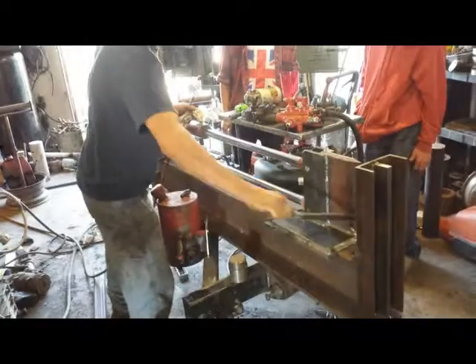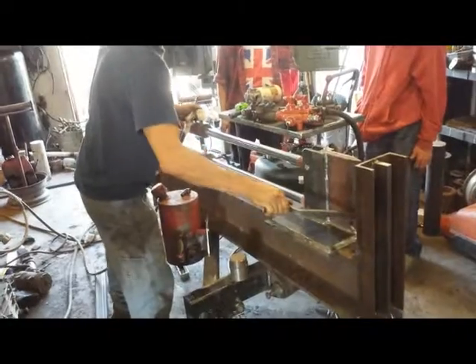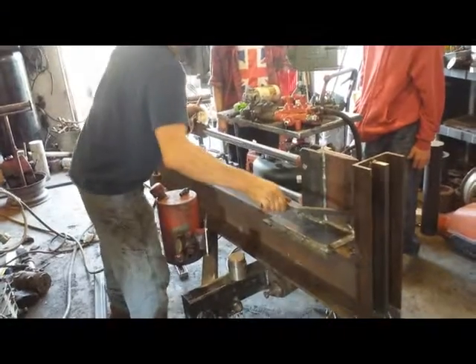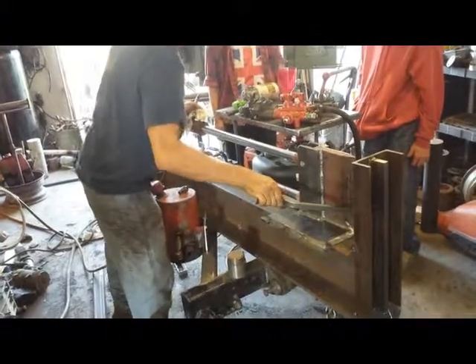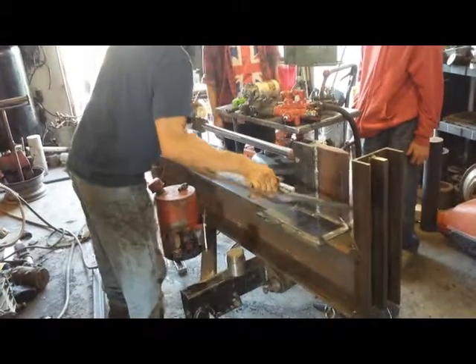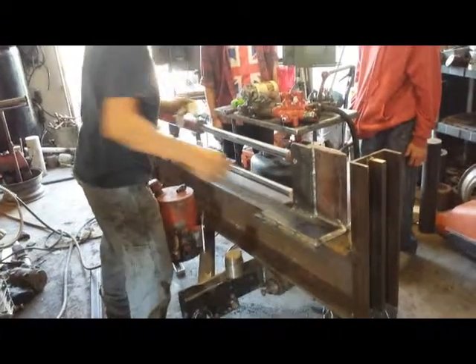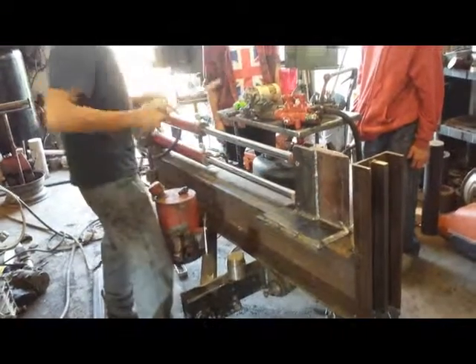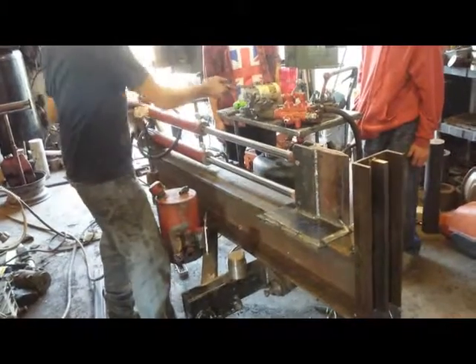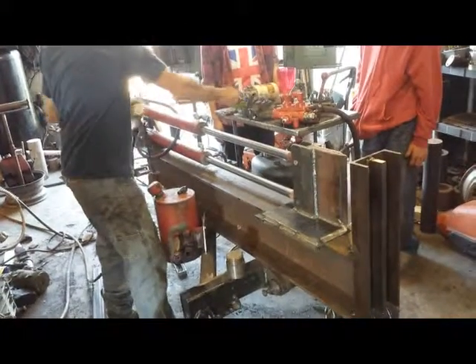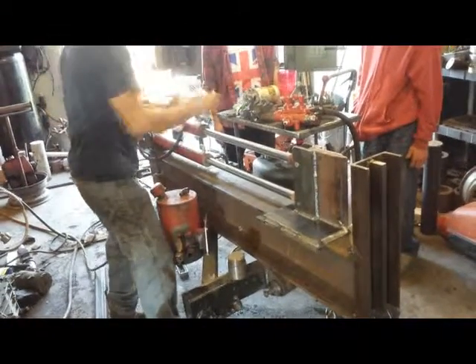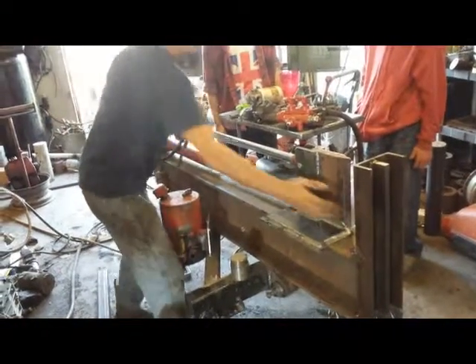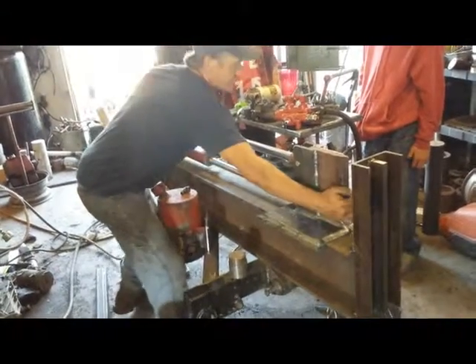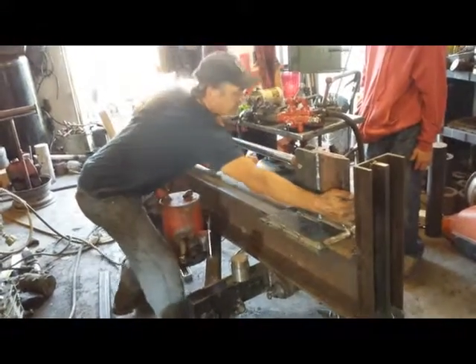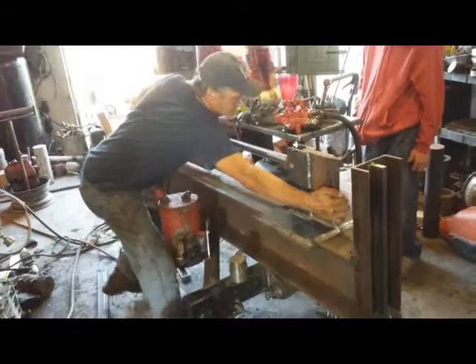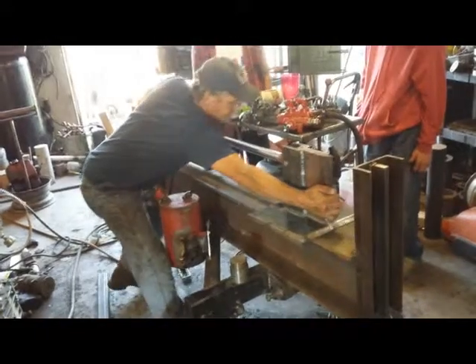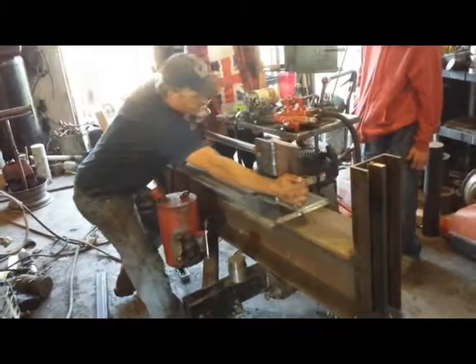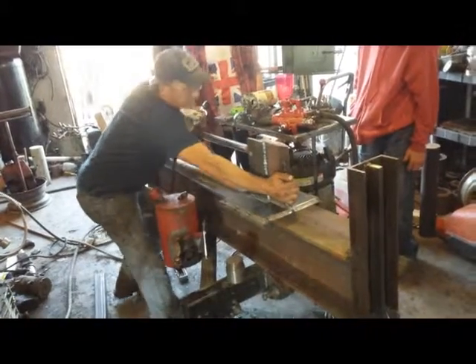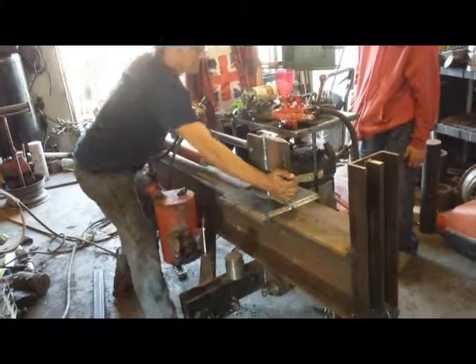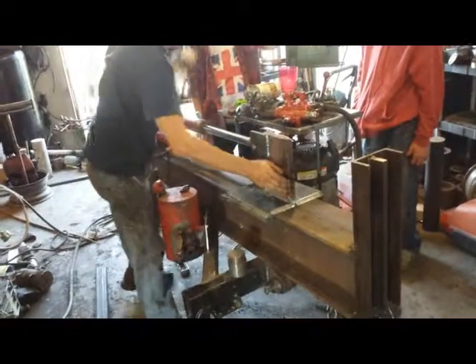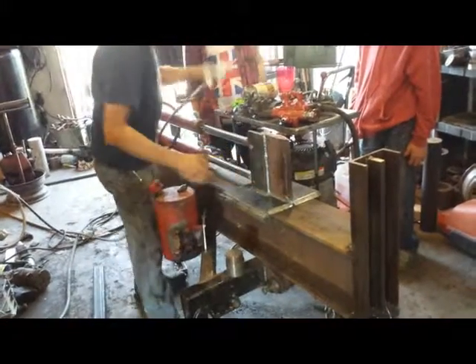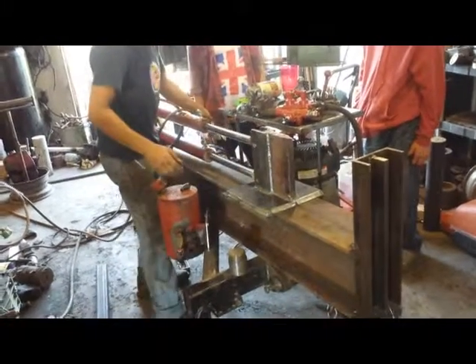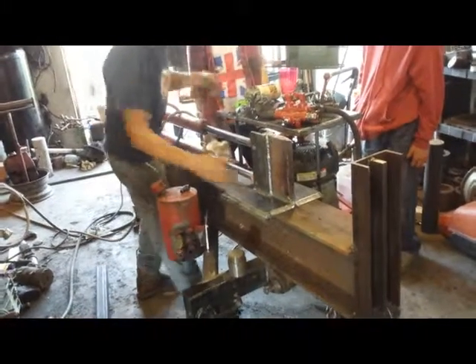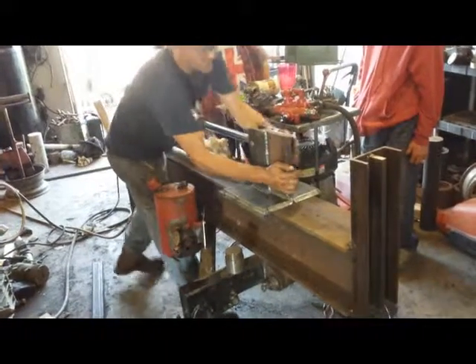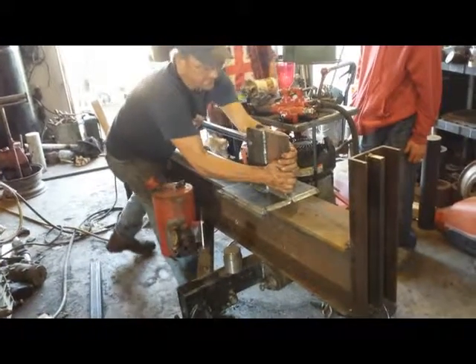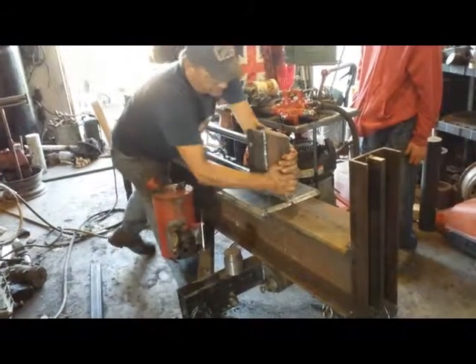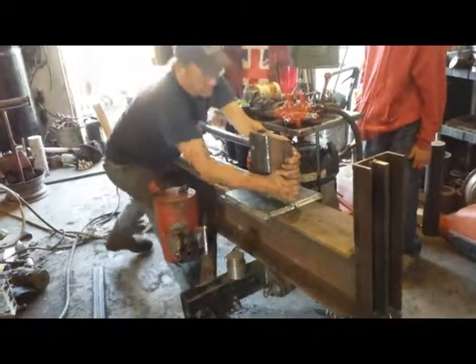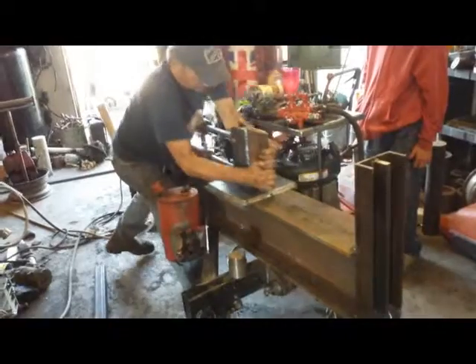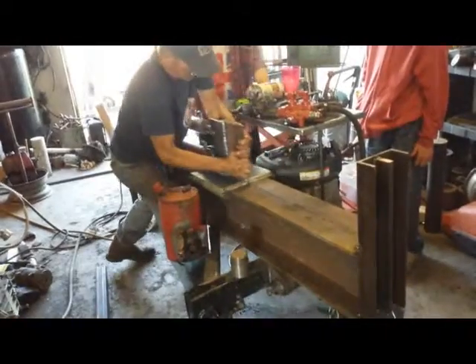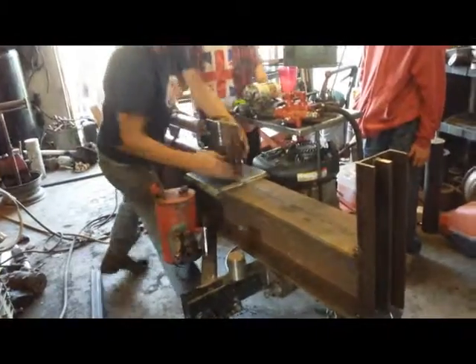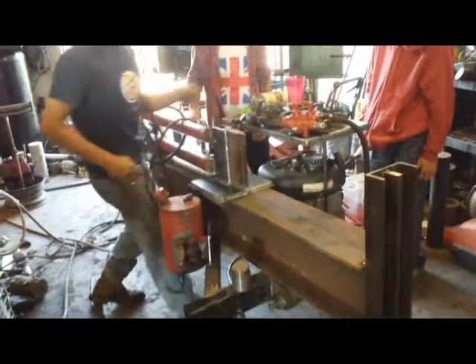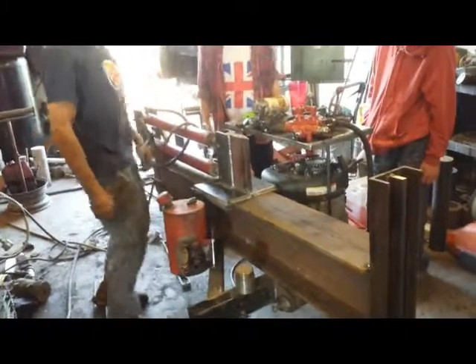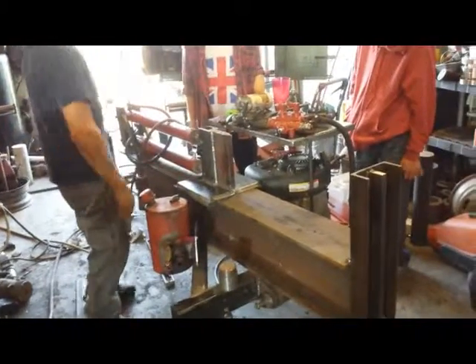It's getting heavy, I don't know why. I need a little grease. That's the new manual return model.